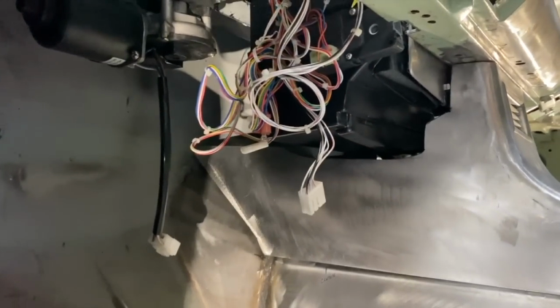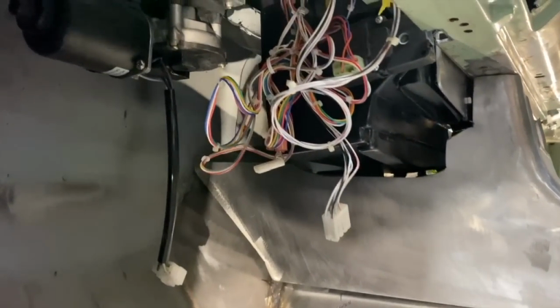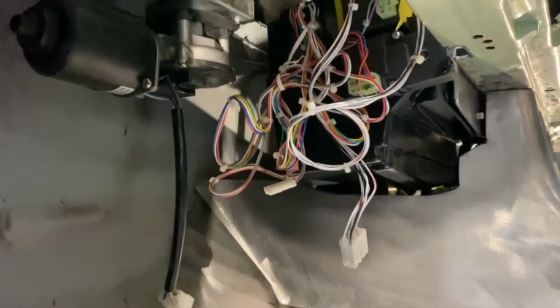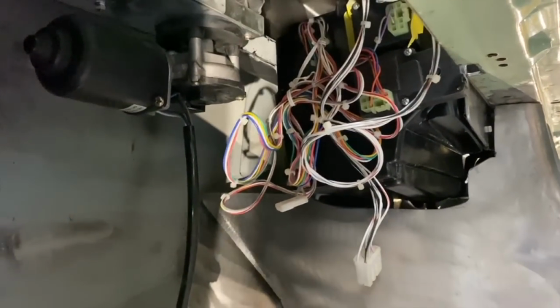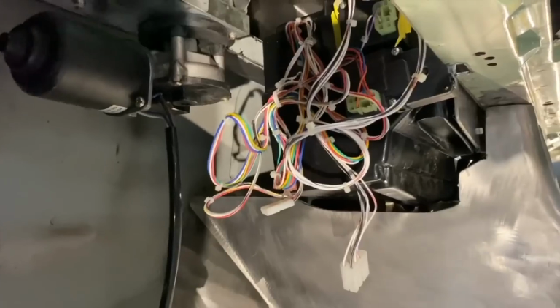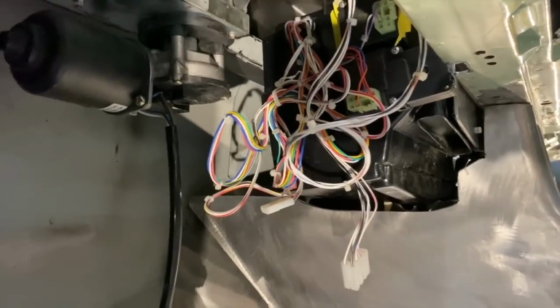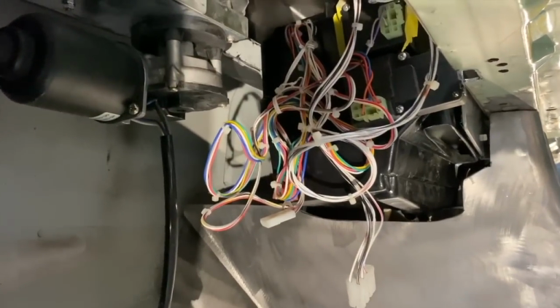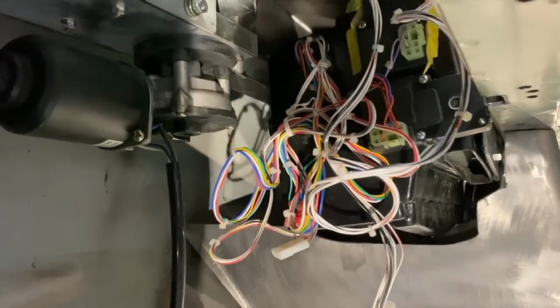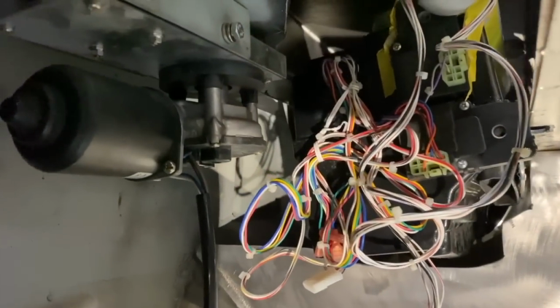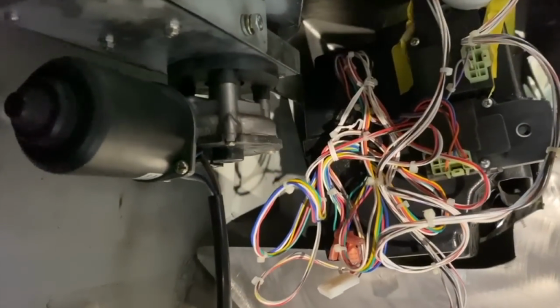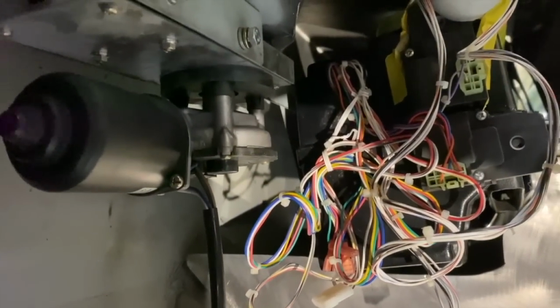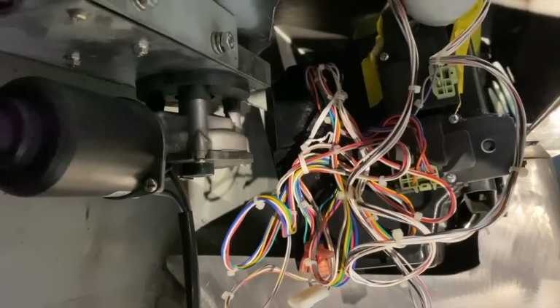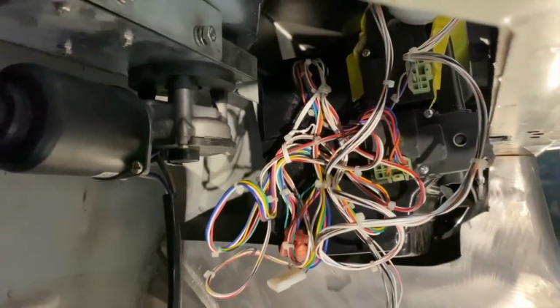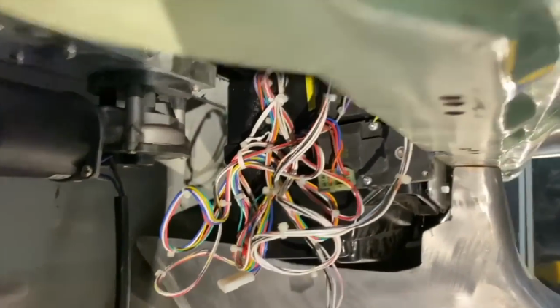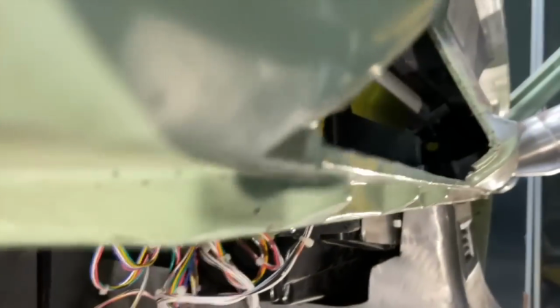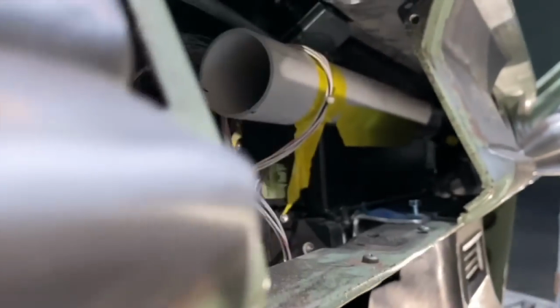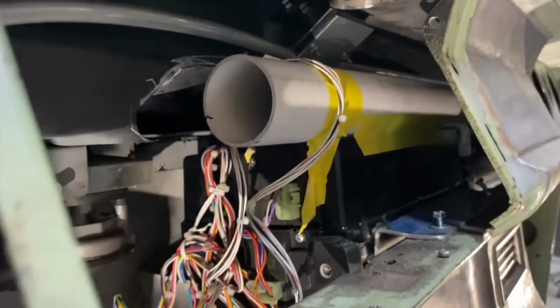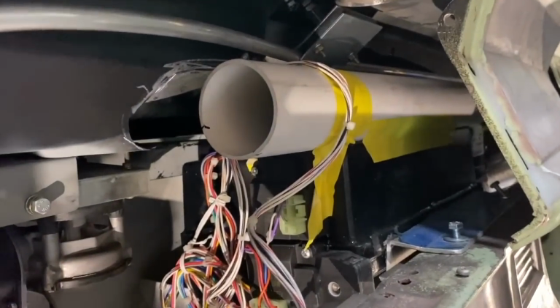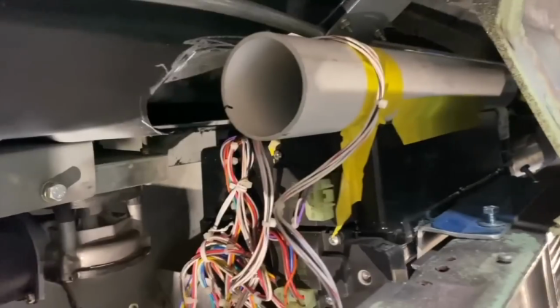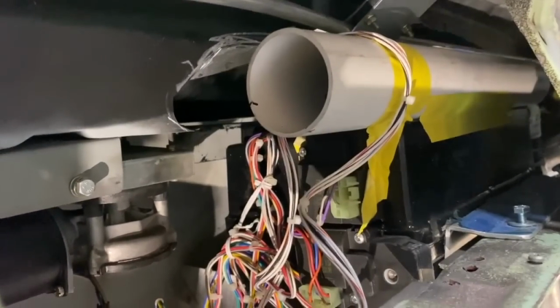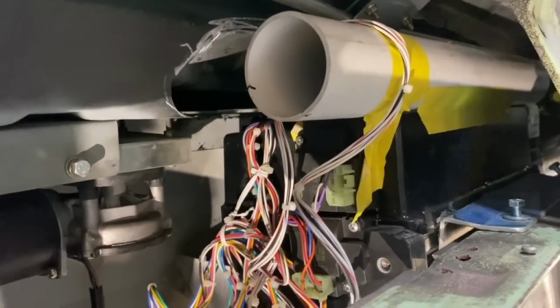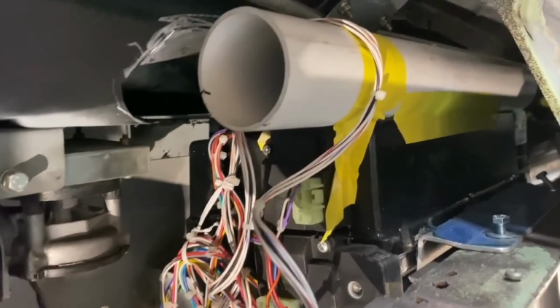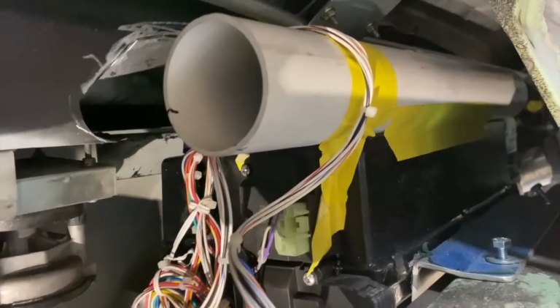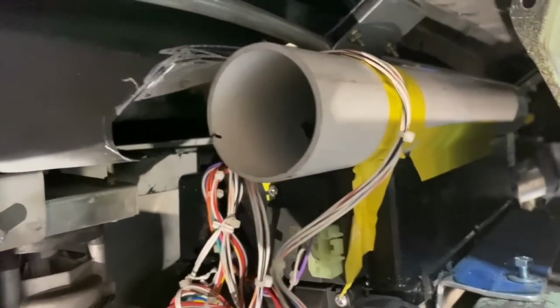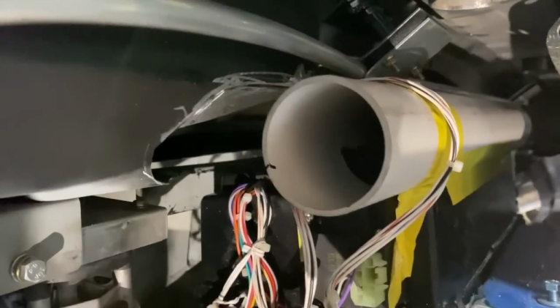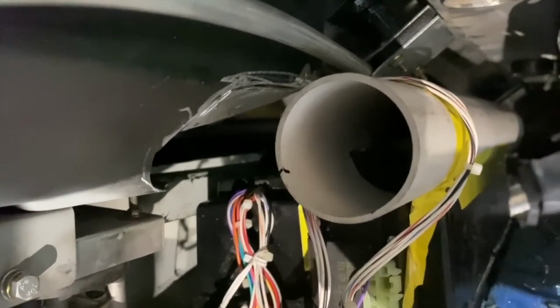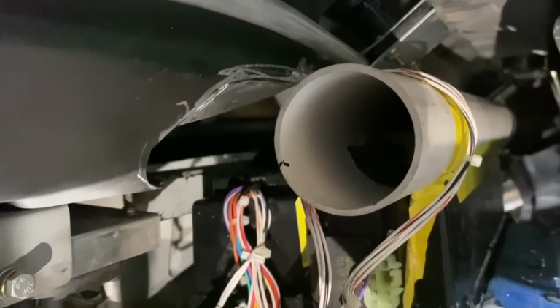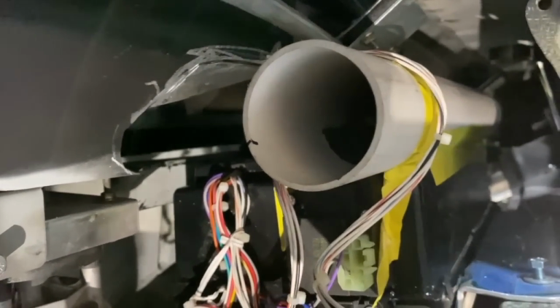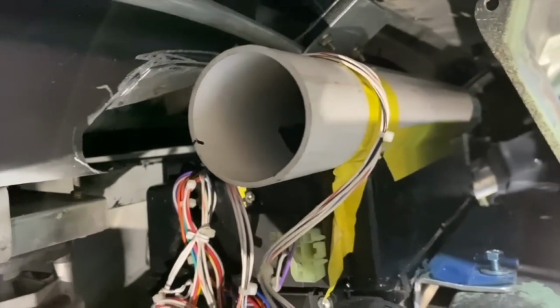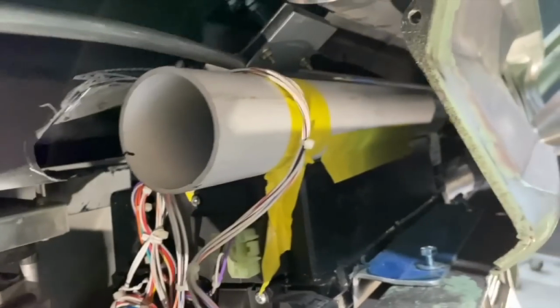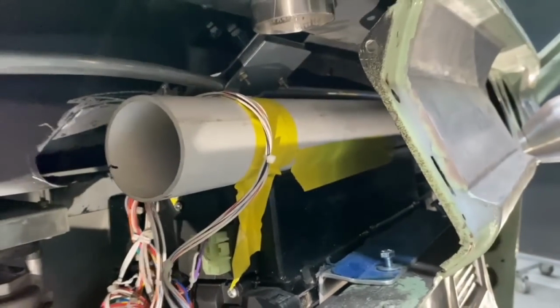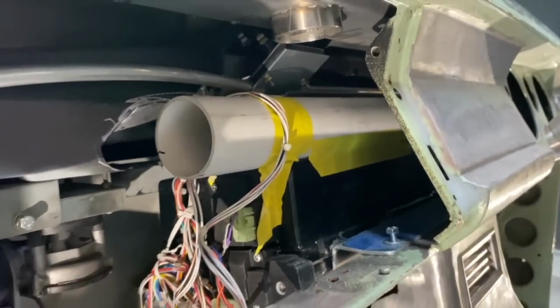Now I fitted the air conditioning evaporator unit up under the dash a while ago and the only thing left to do was fit the vents. After searching online for all sorts of vents, nothing seemed to suit this build so I decided we had to make them.